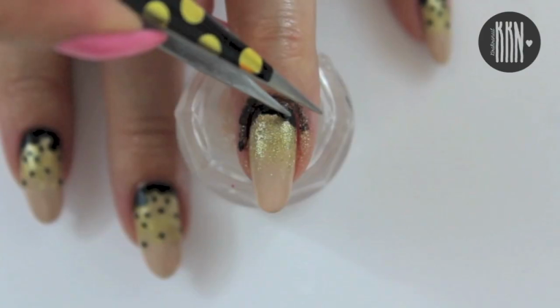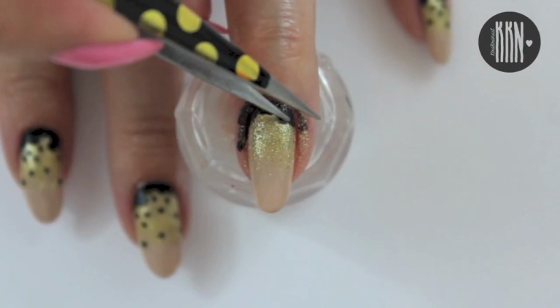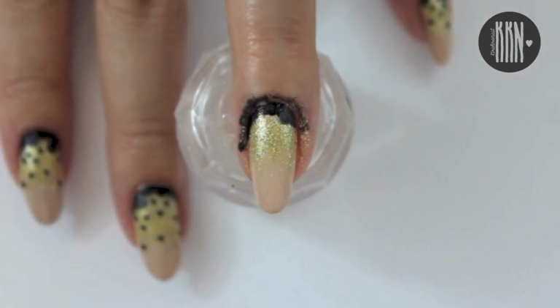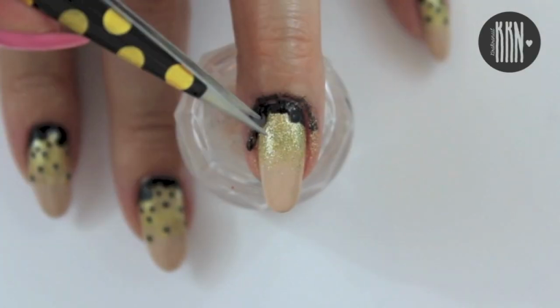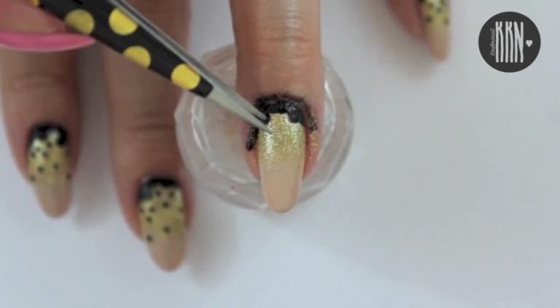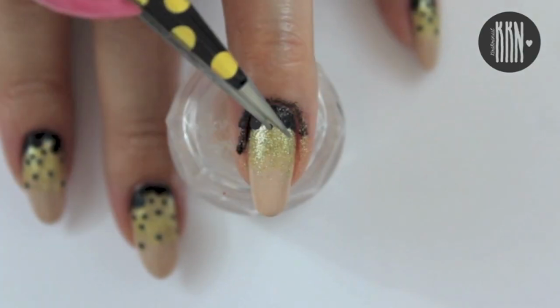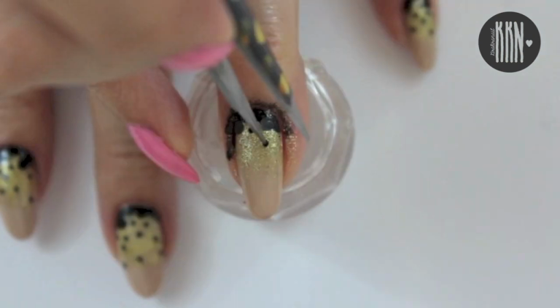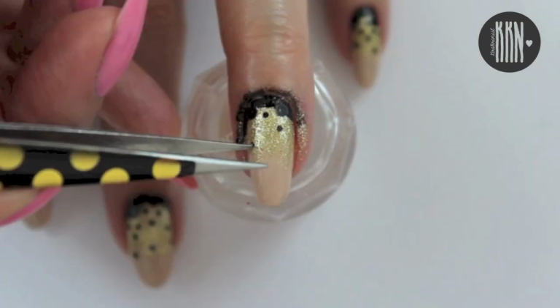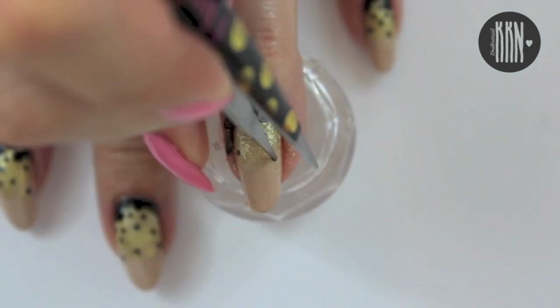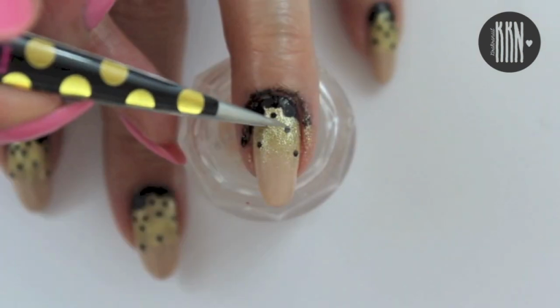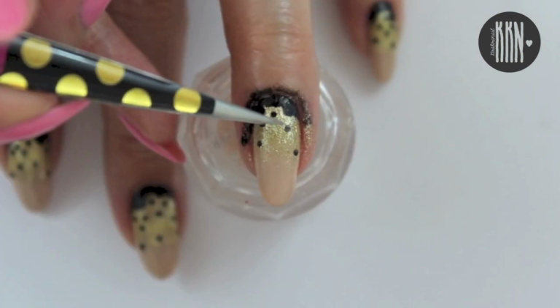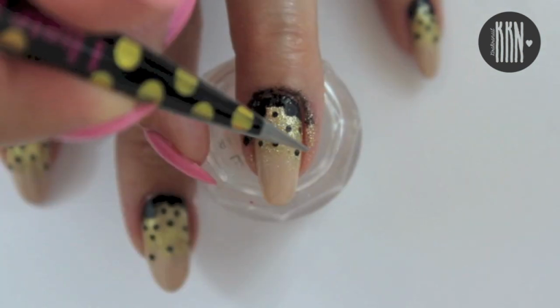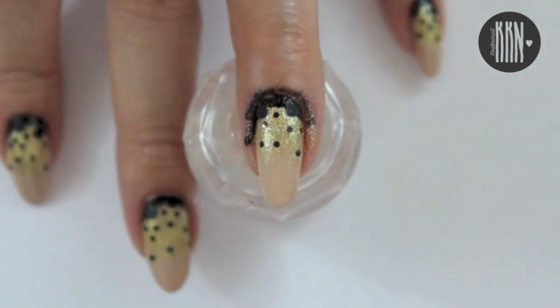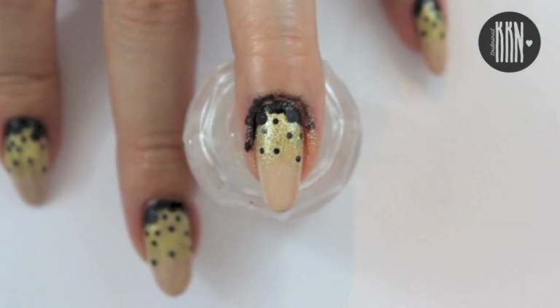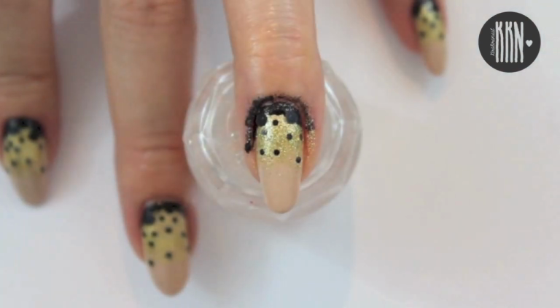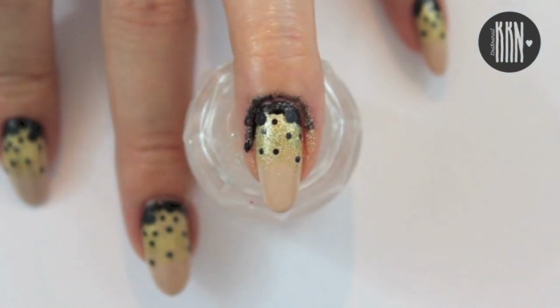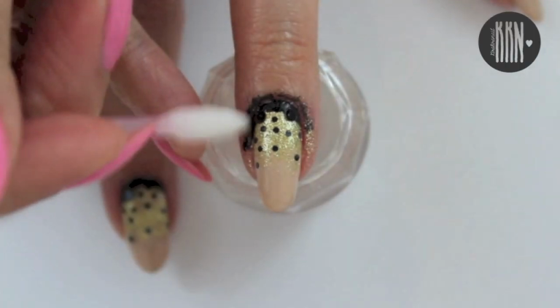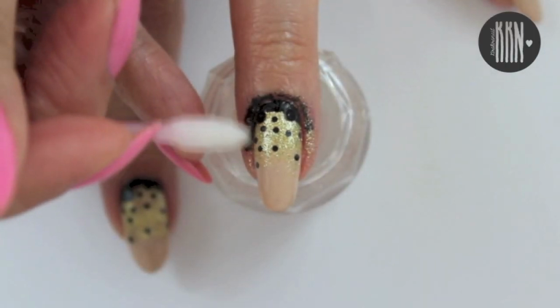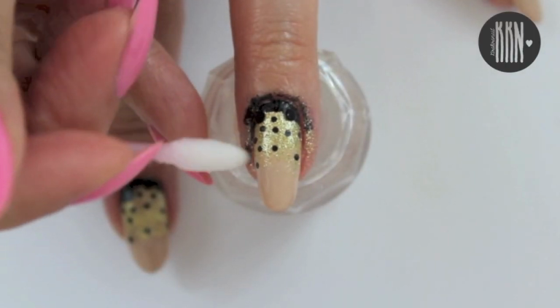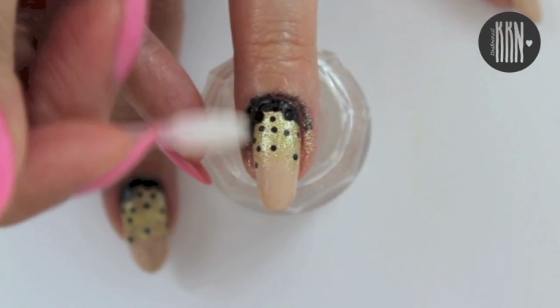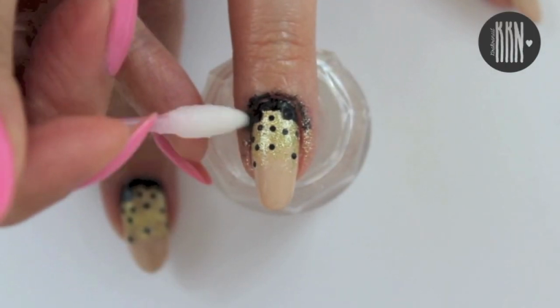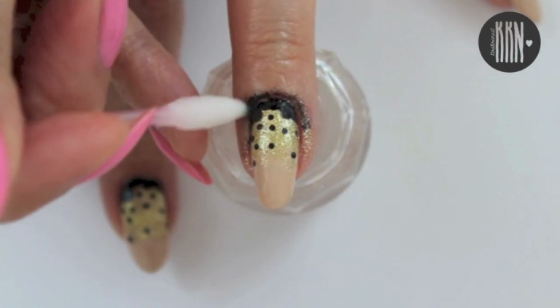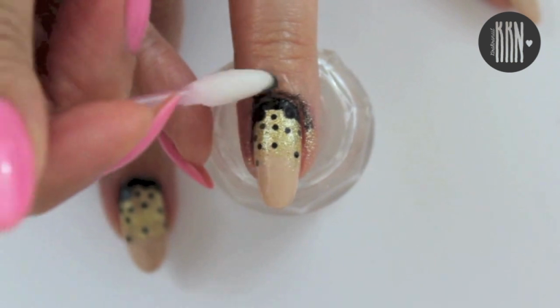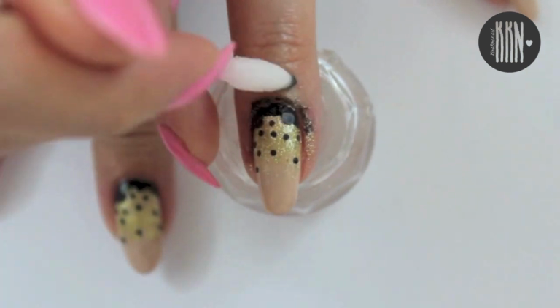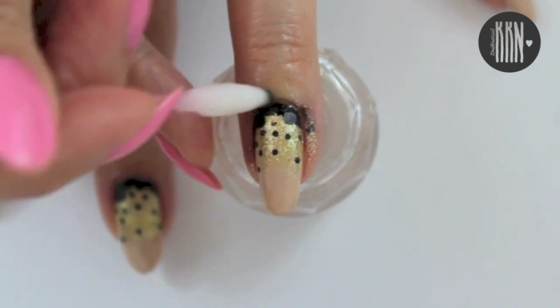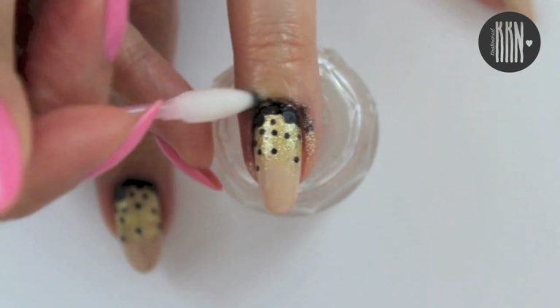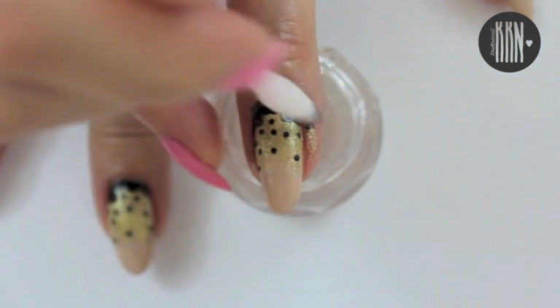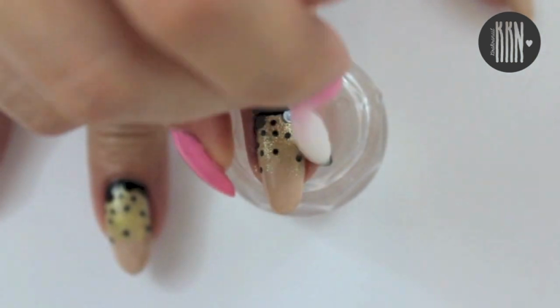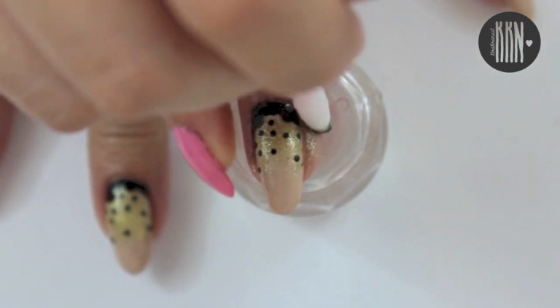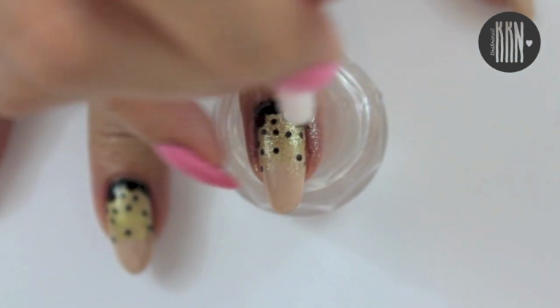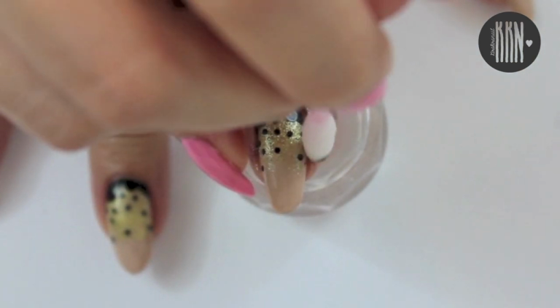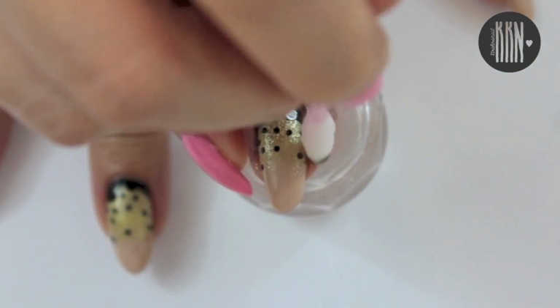I applied these black holograms but feel free to use a dotting tool instead. Clean up with a Q-tip or a brush and some nail polish remover.